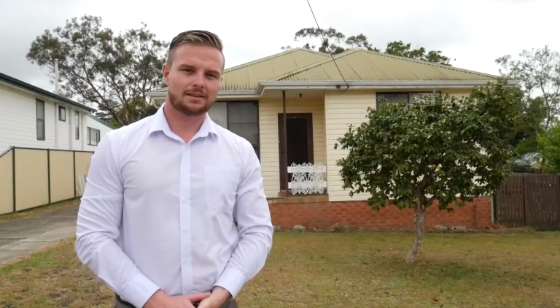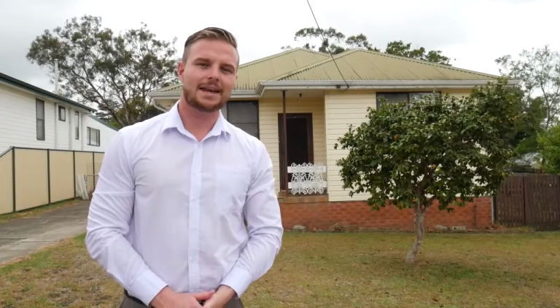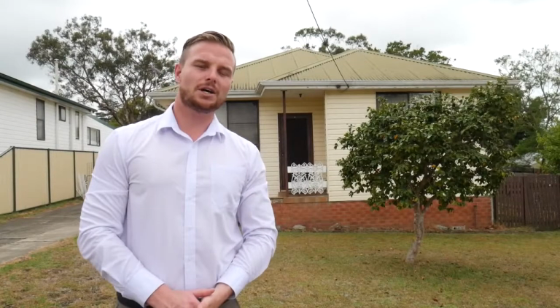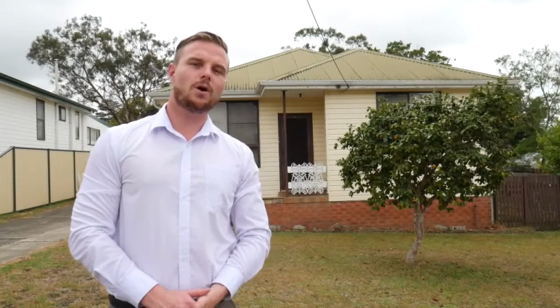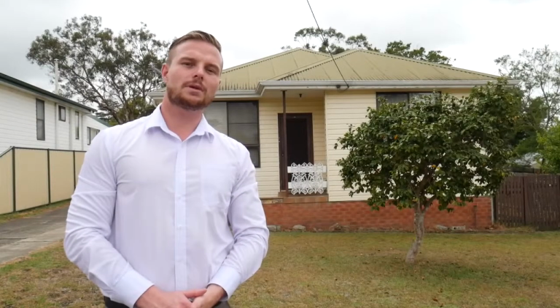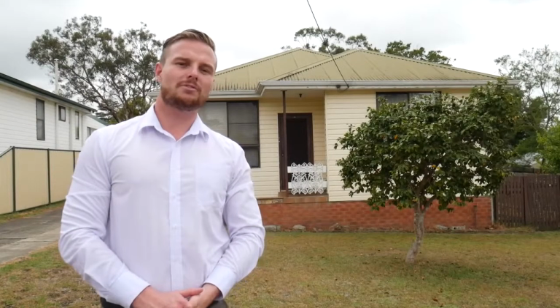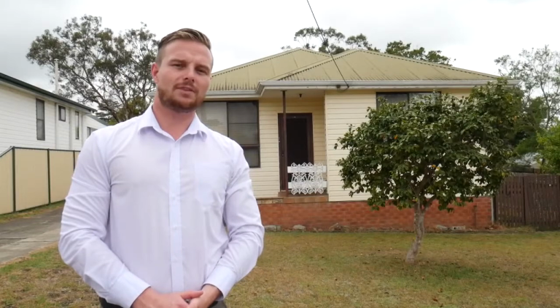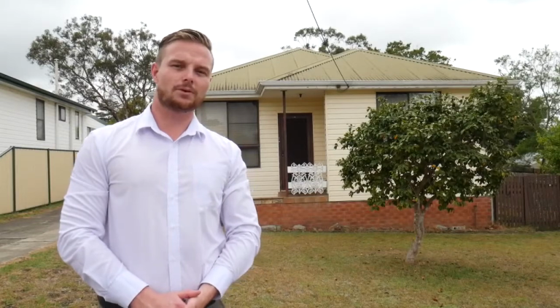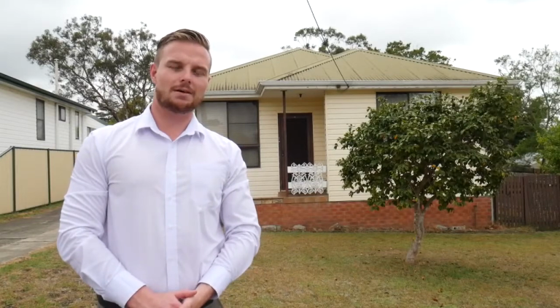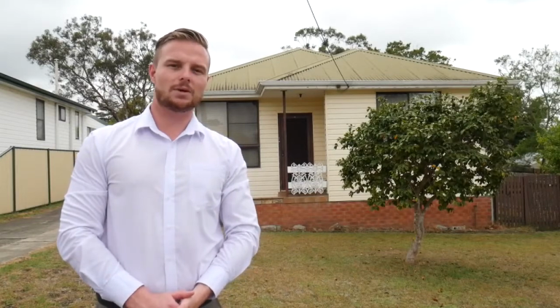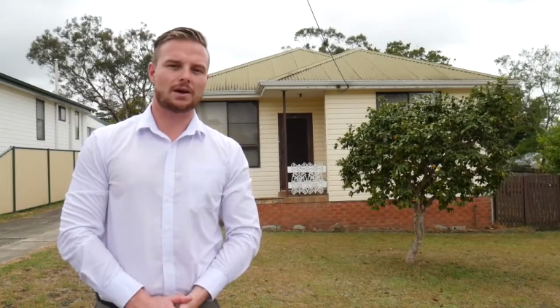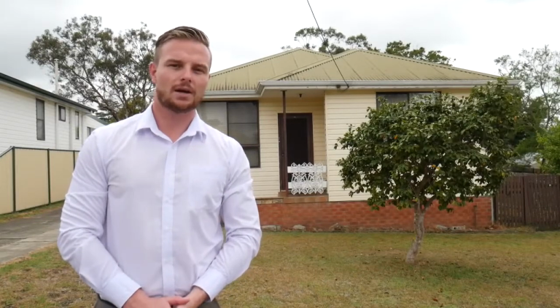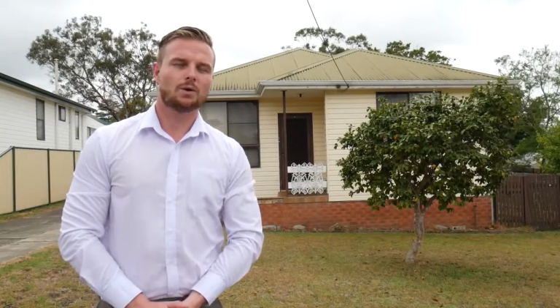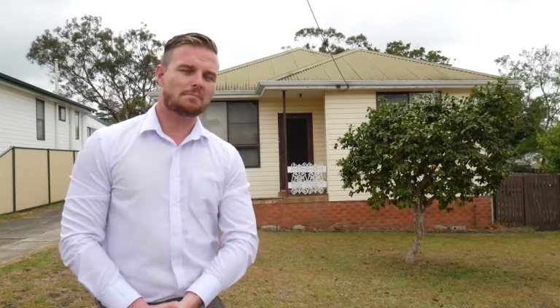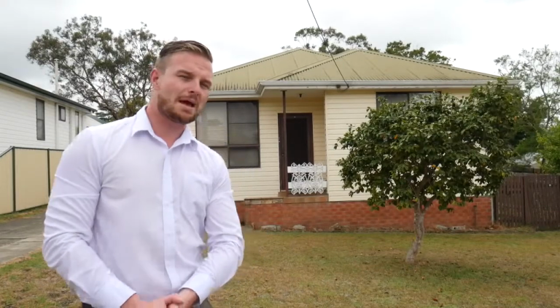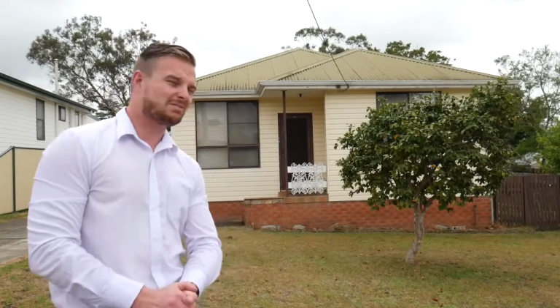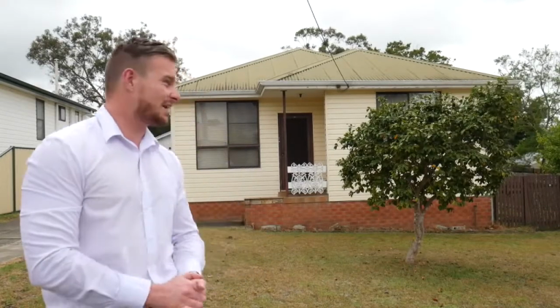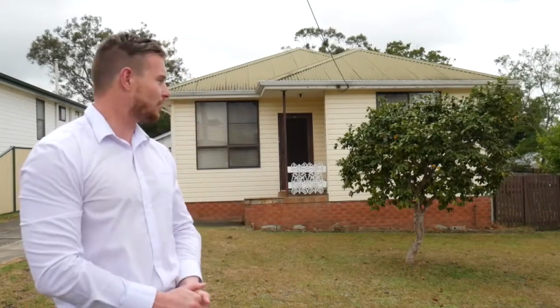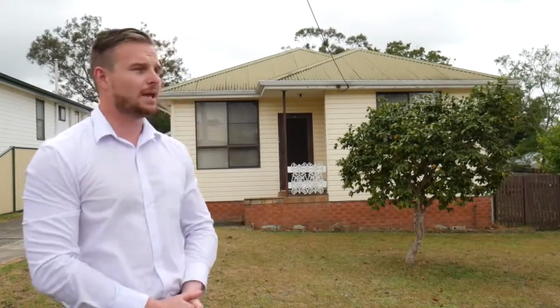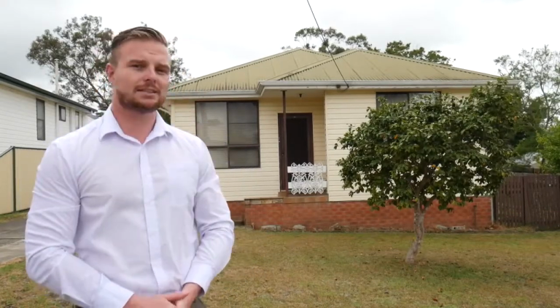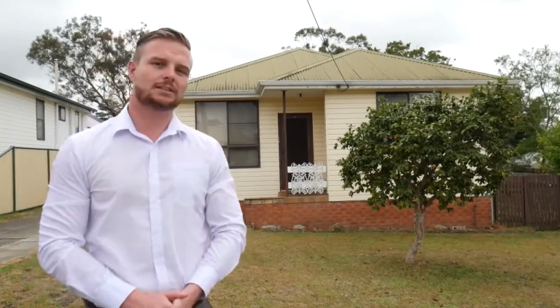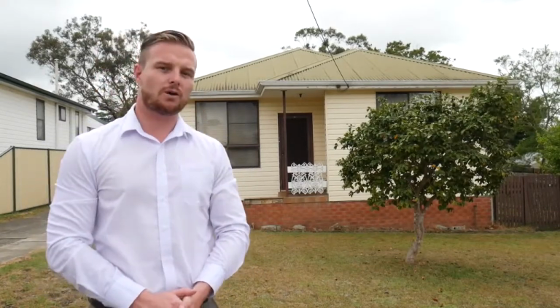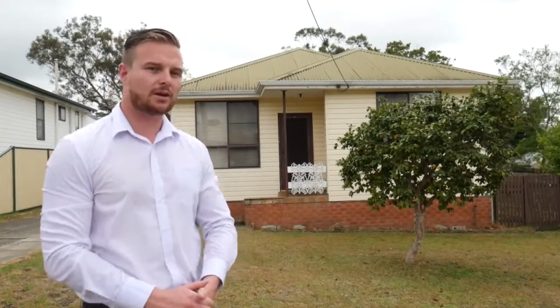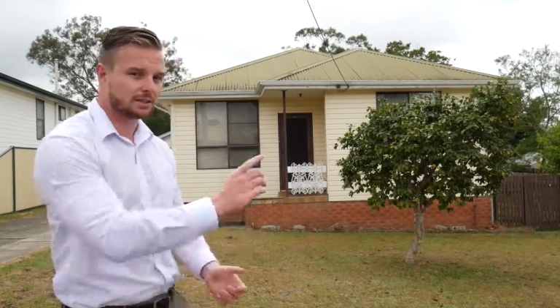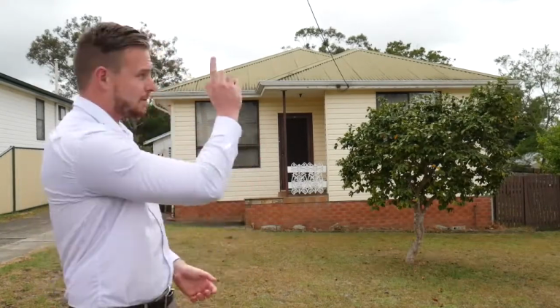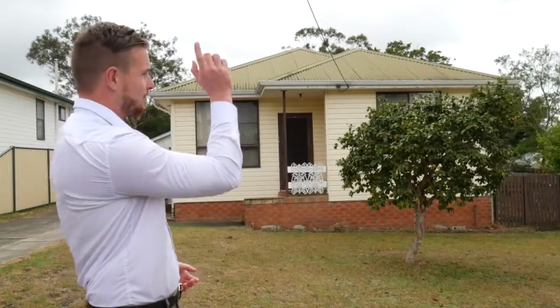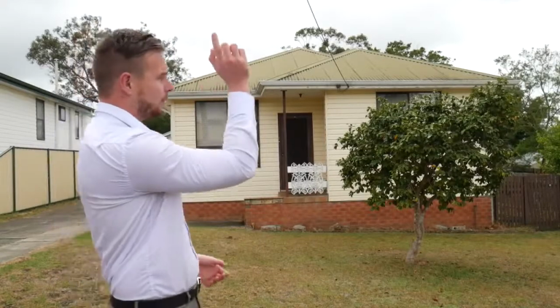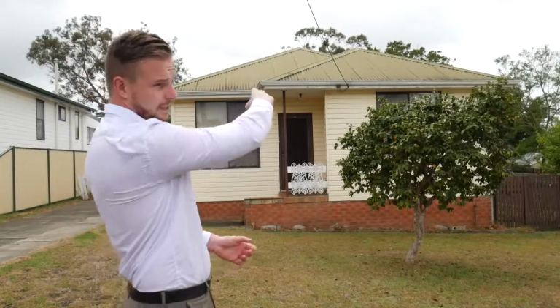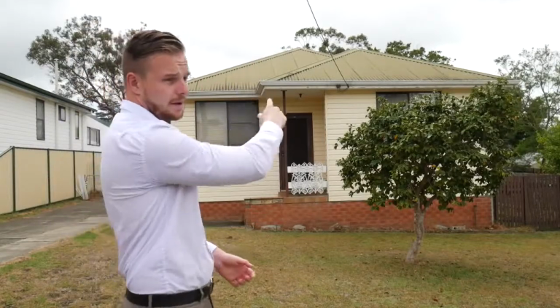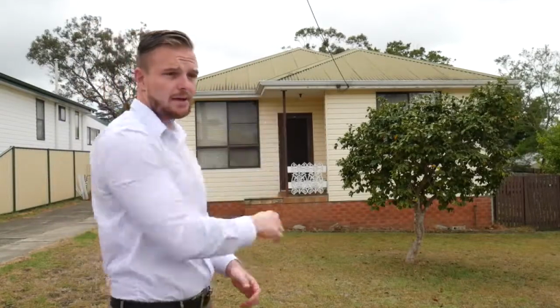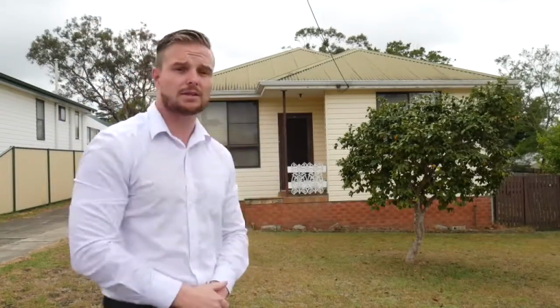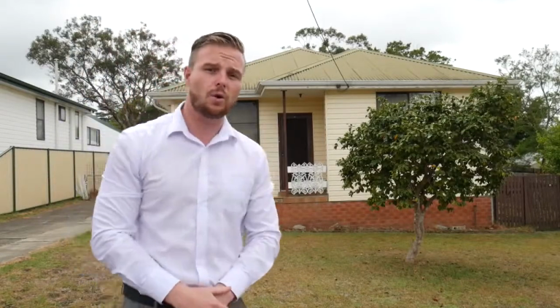Ladies and gentlemen, welcome to number 15 Wilson Avenue in Nowra. We're about 700 metres as the crow flies to the seabed of Nowra, which is over that way to the north.